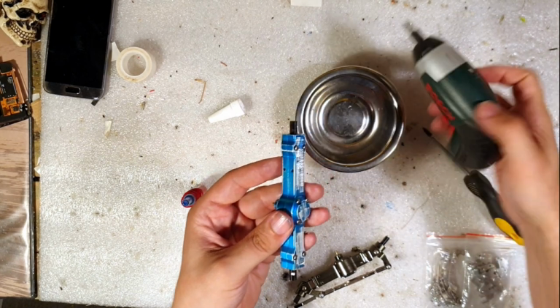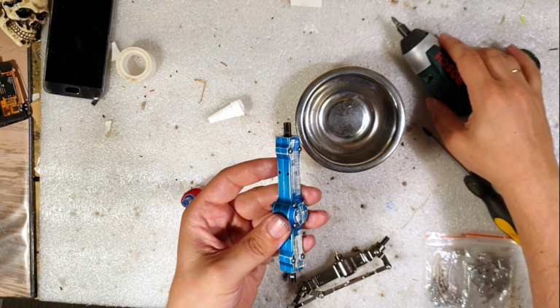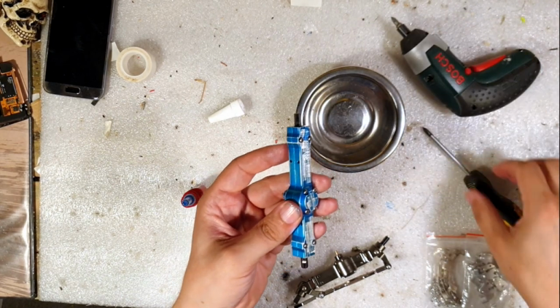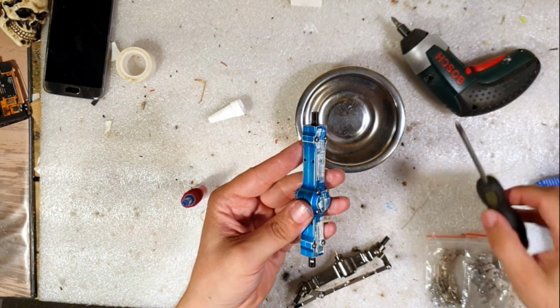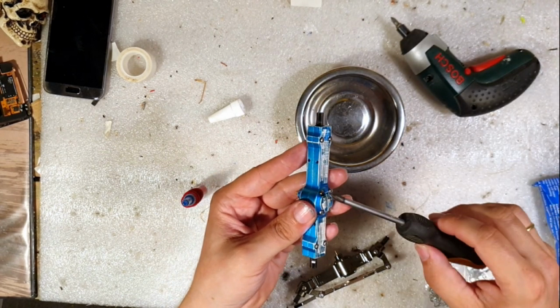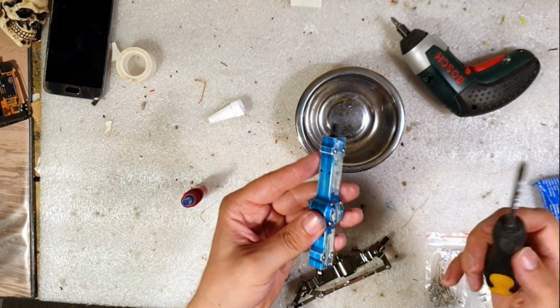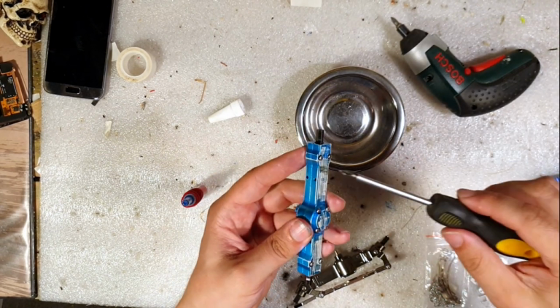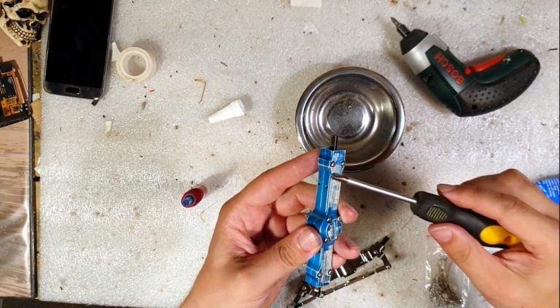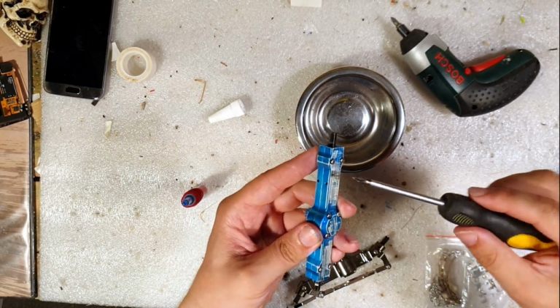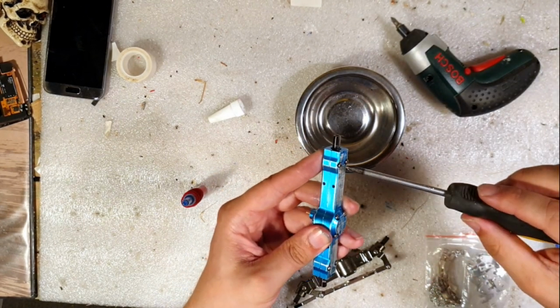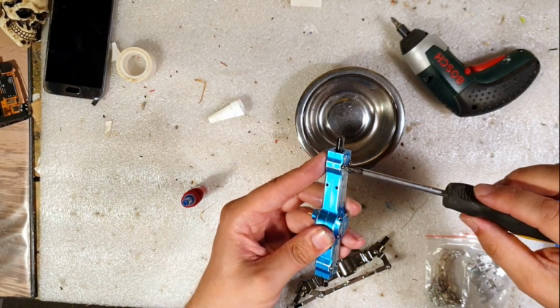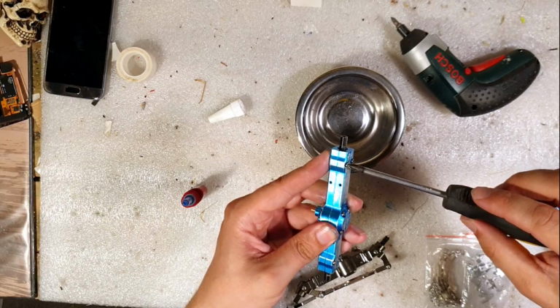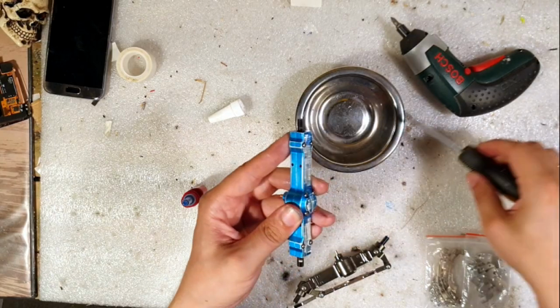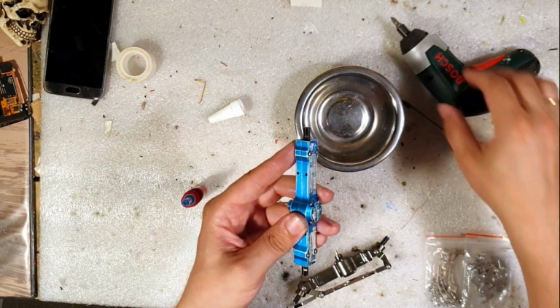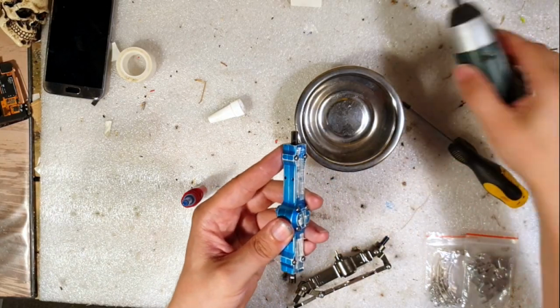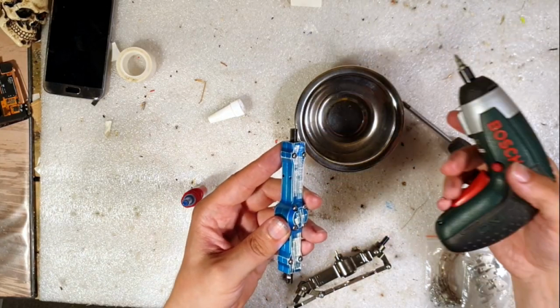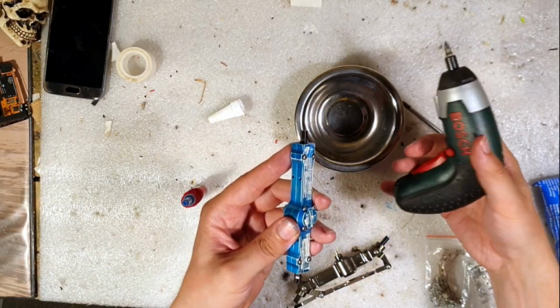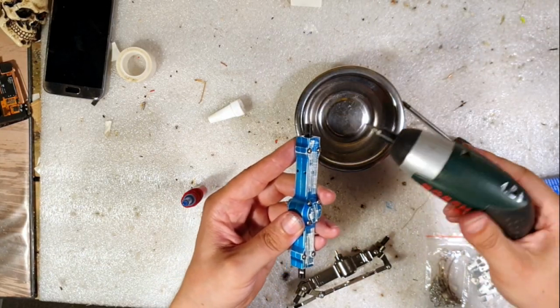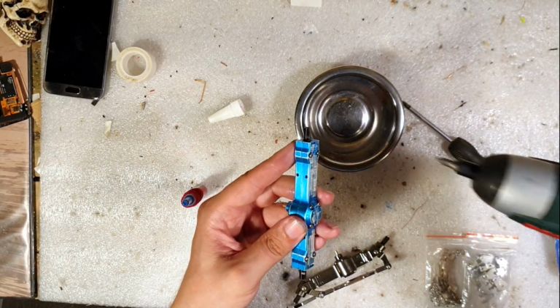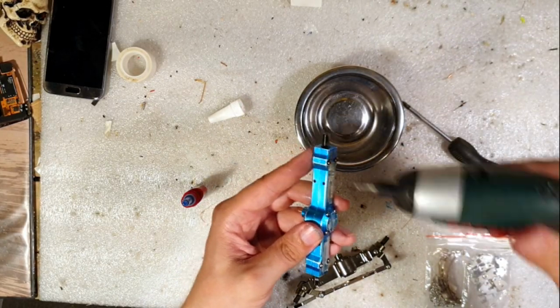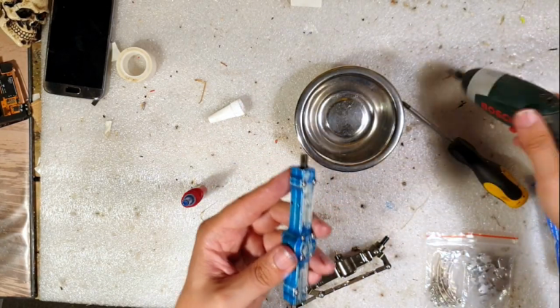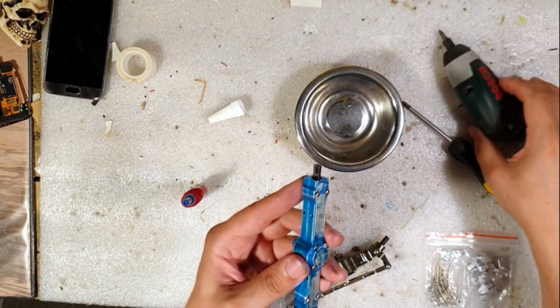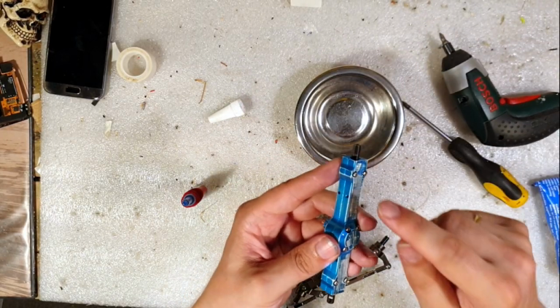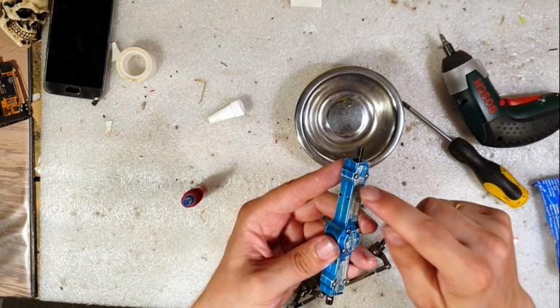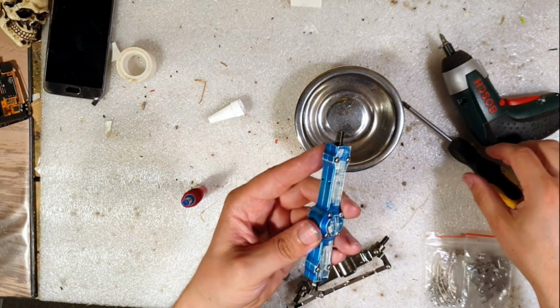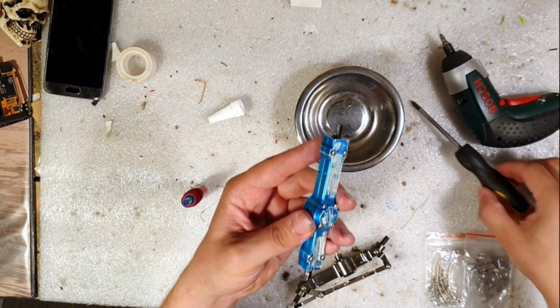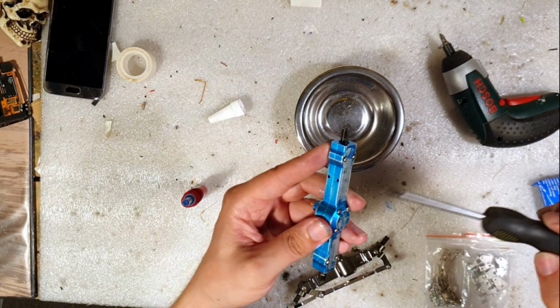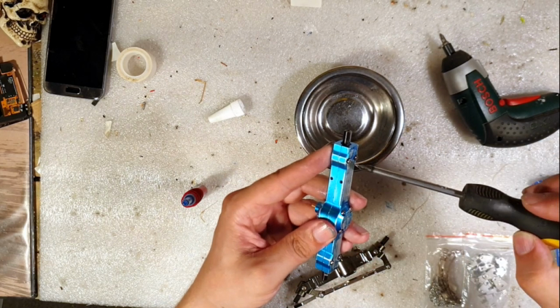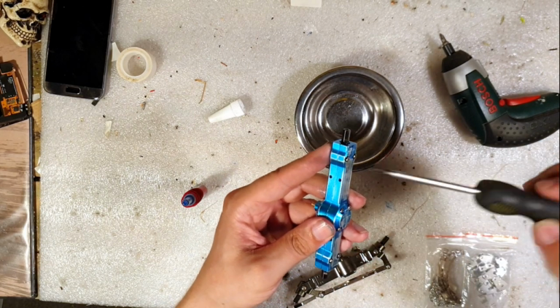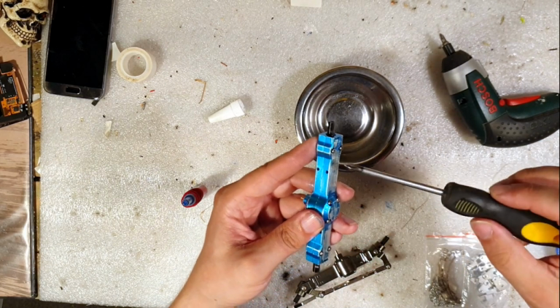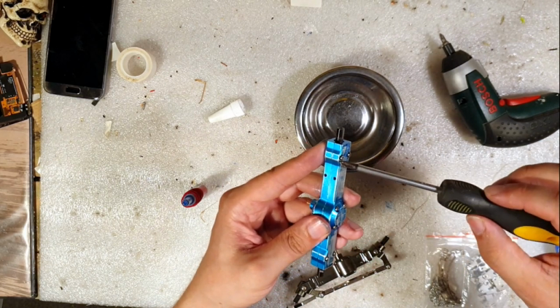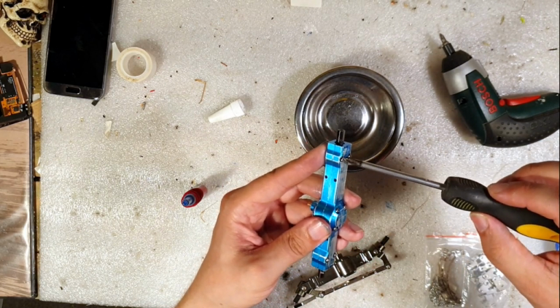I'm only going to hand-tight these screws, because if I use this tool I will definitely rip apart these threads — so hand tight.